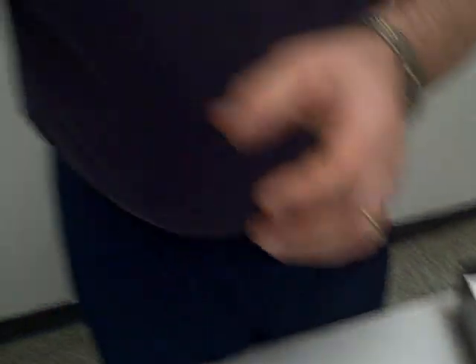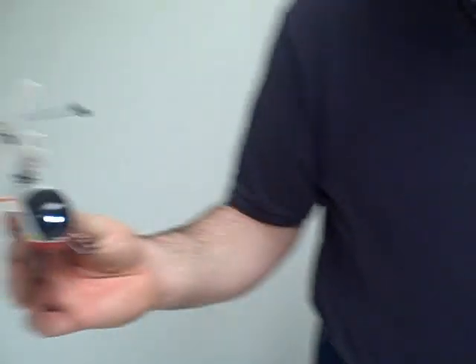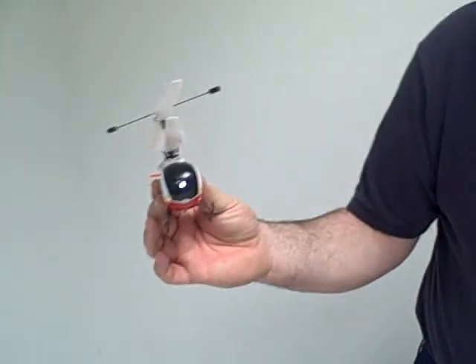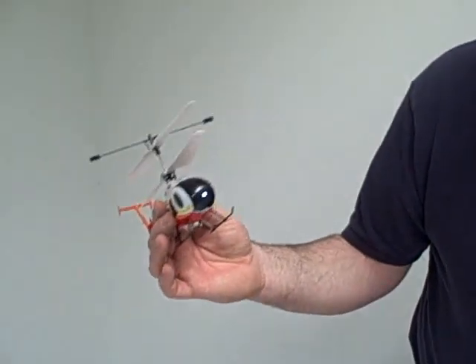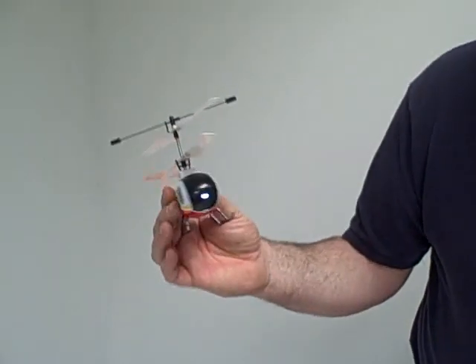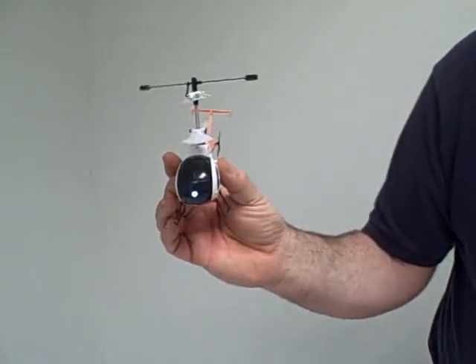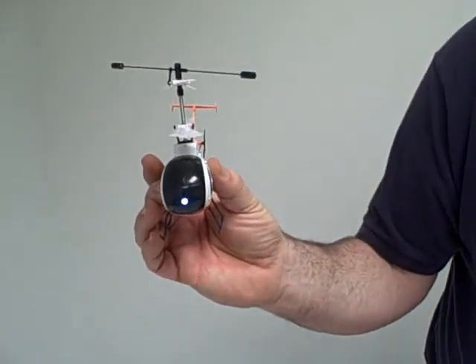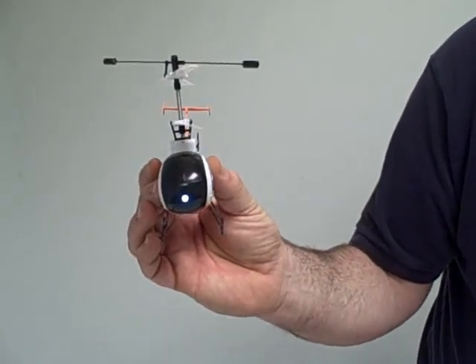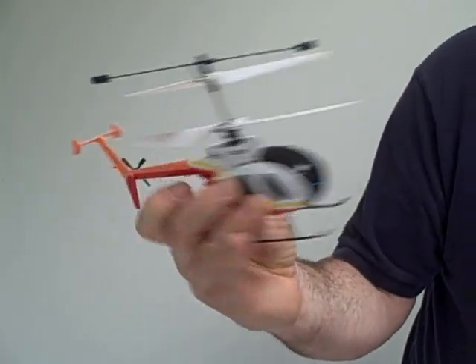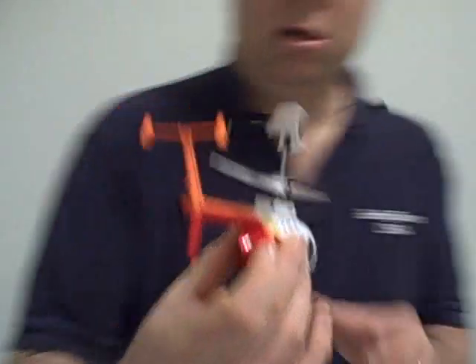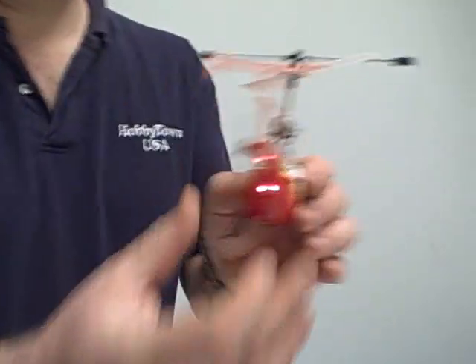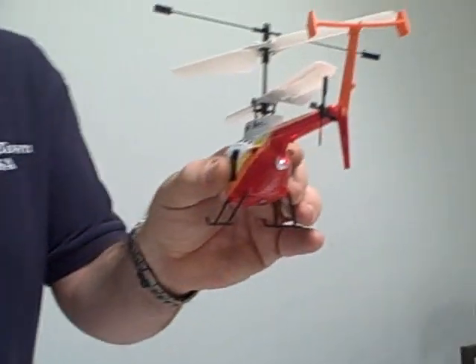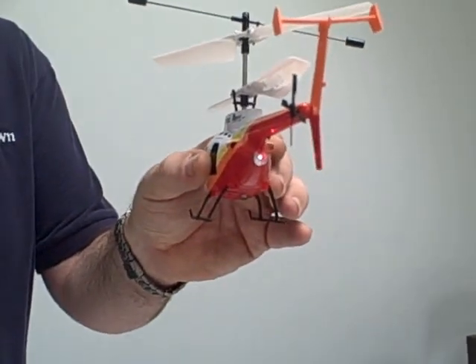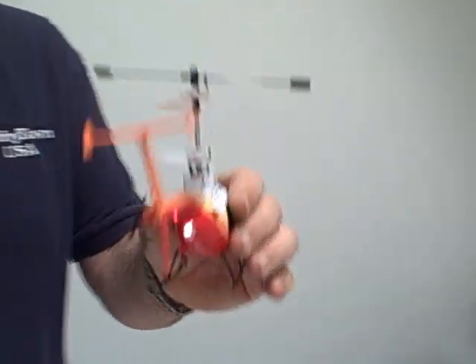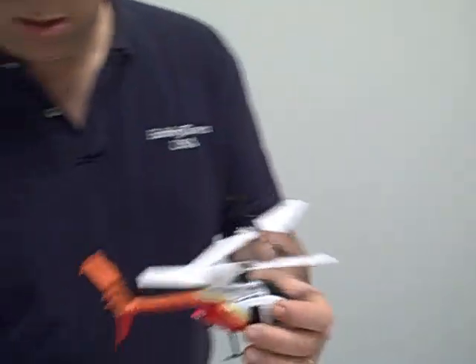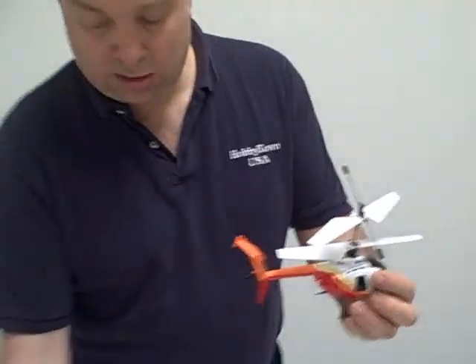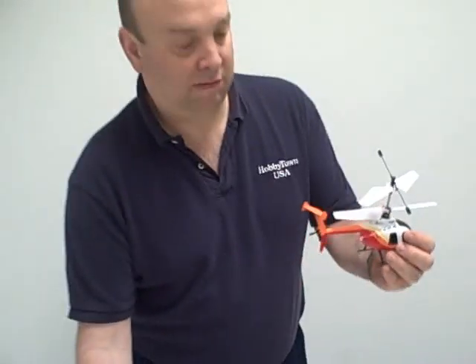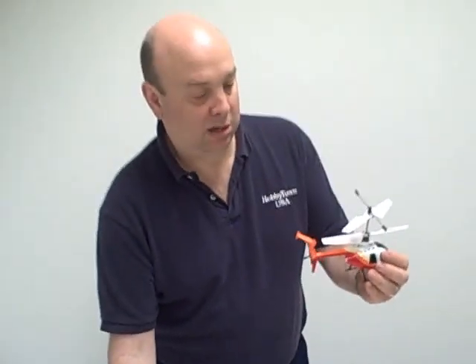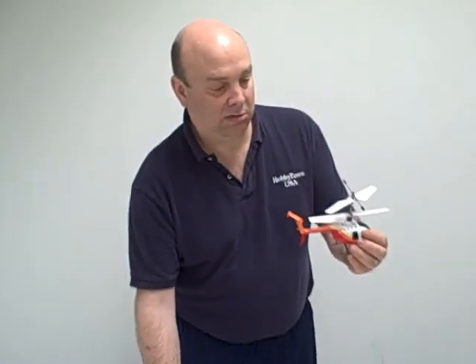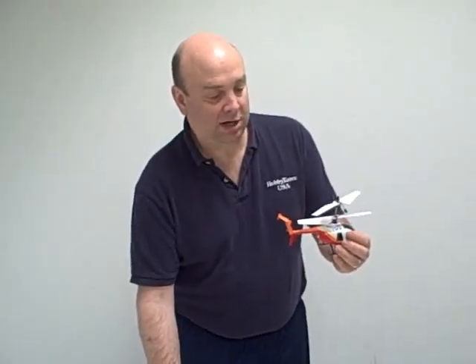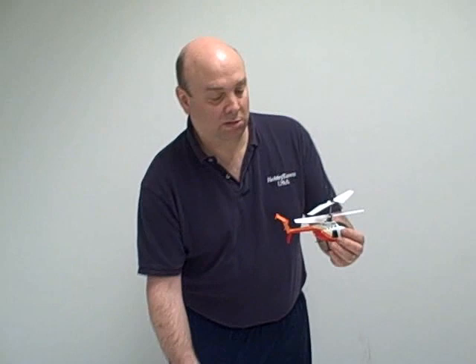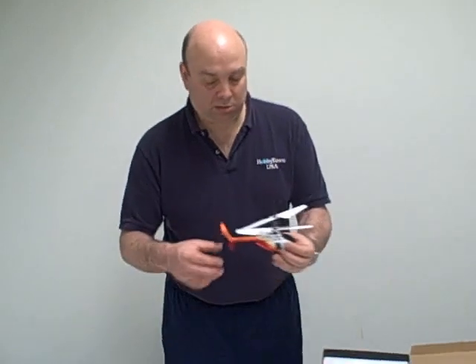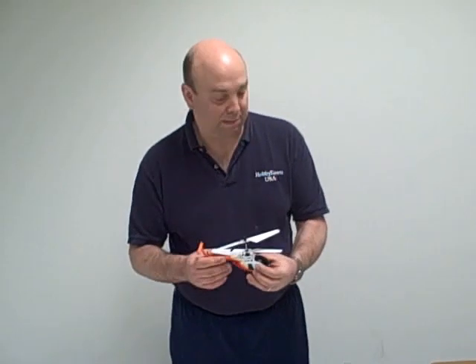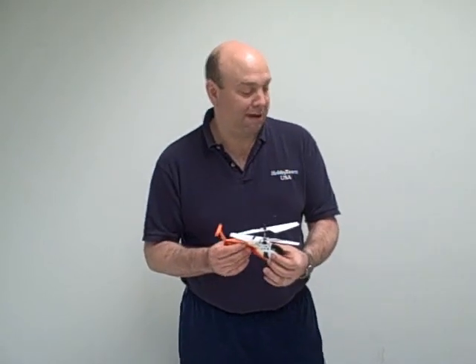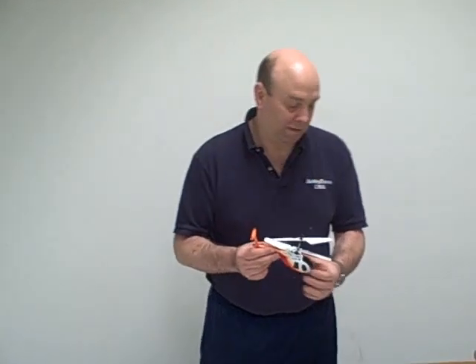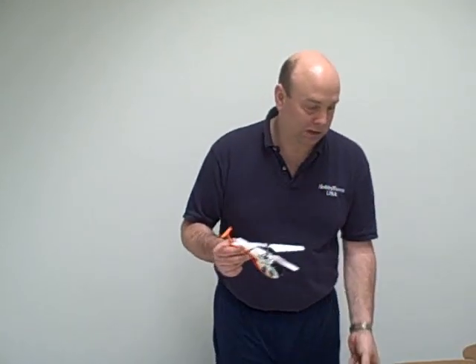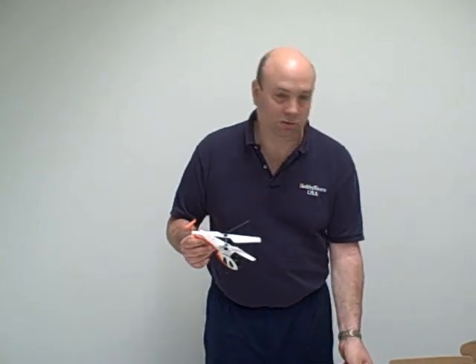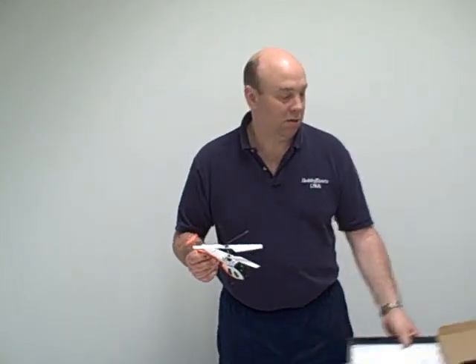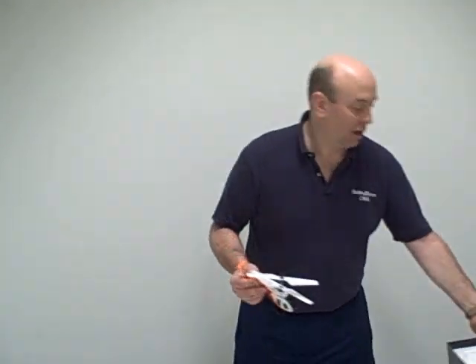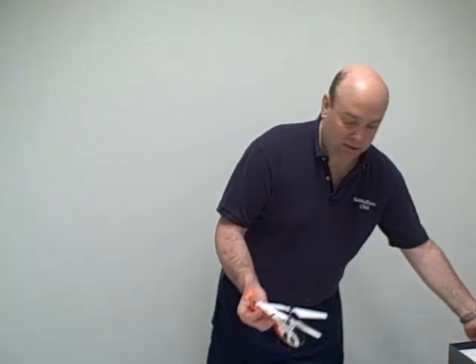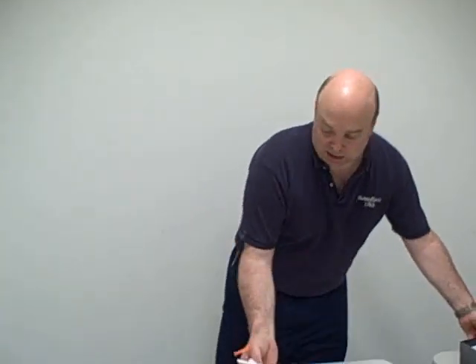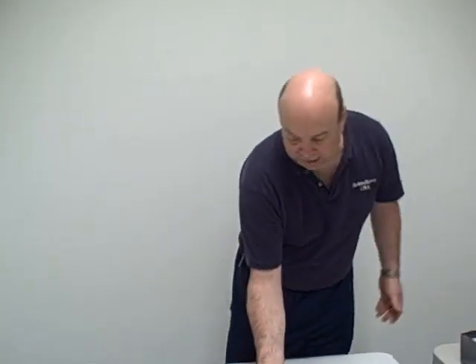You can see the LEDs are on now — front and rear. We've got connection to our radio, so it's already pre-bound. We didn't do anything special to it. Let's see how she flies.